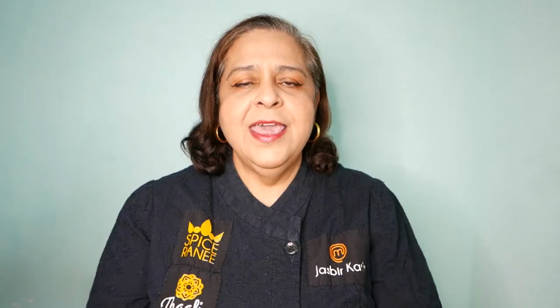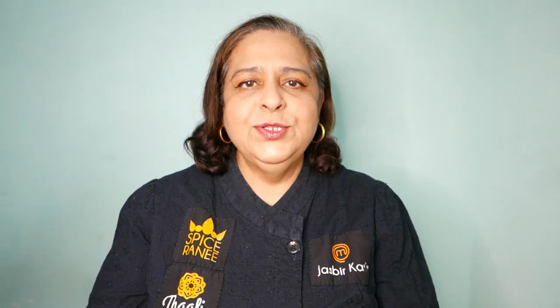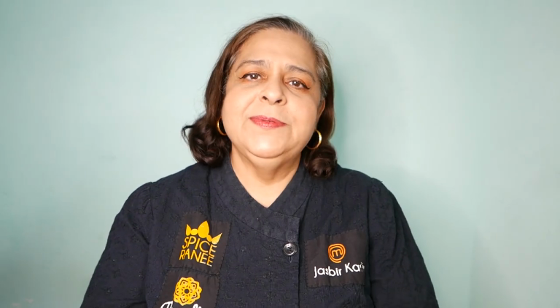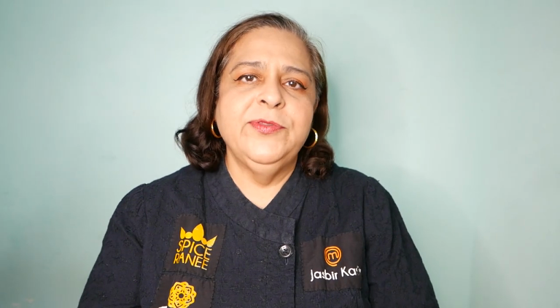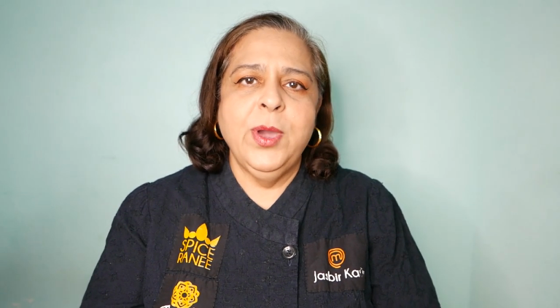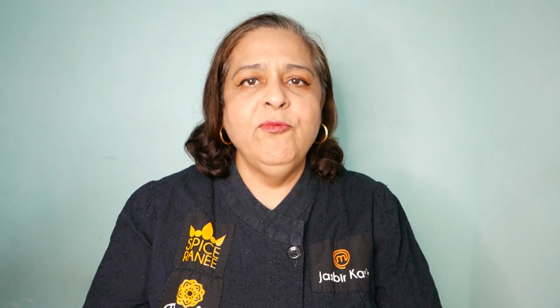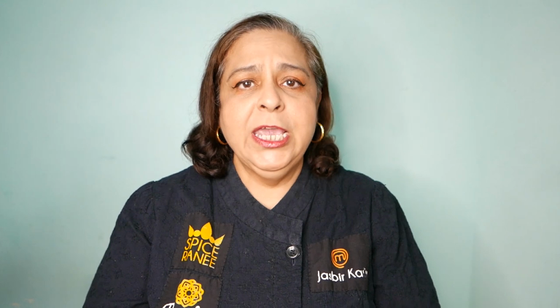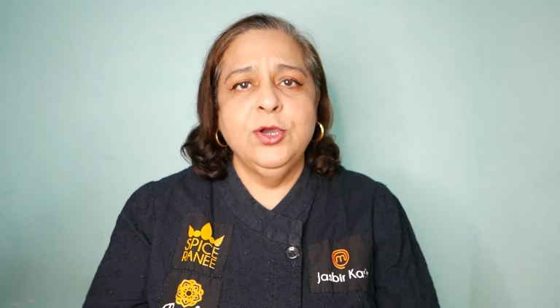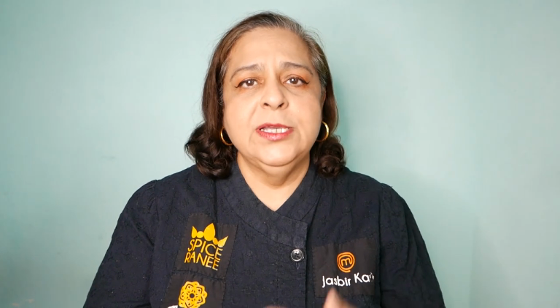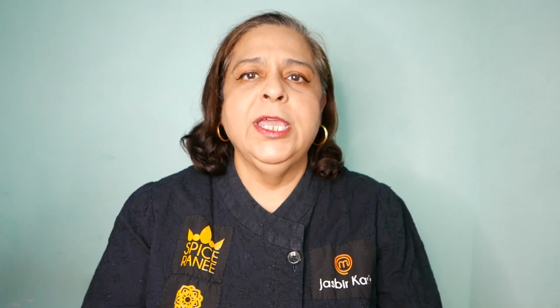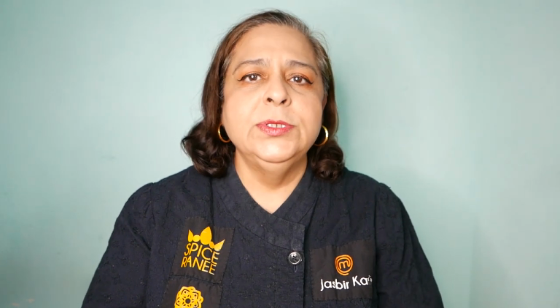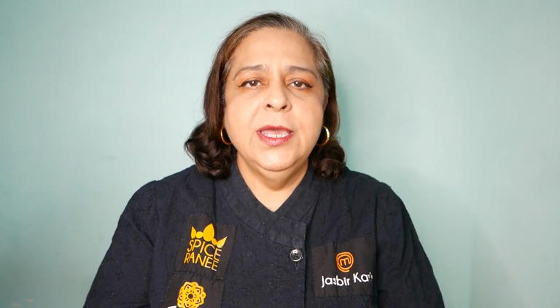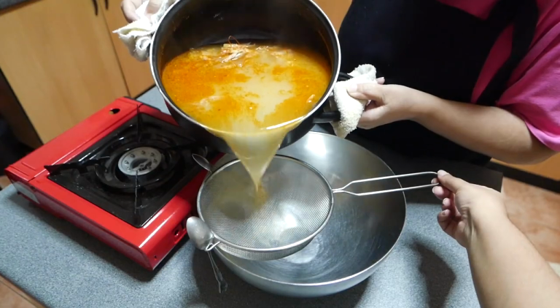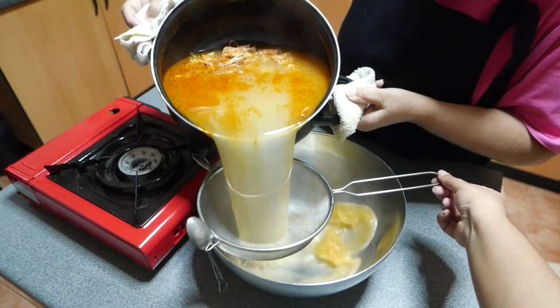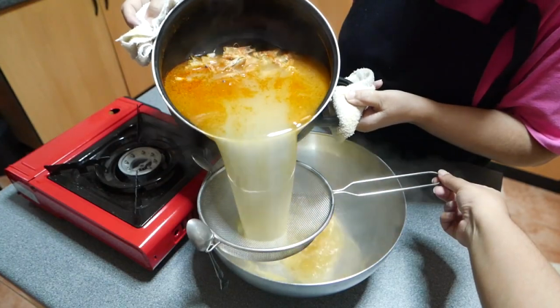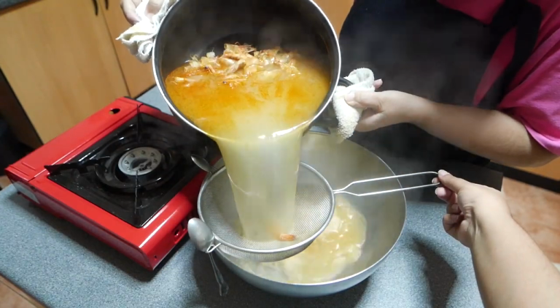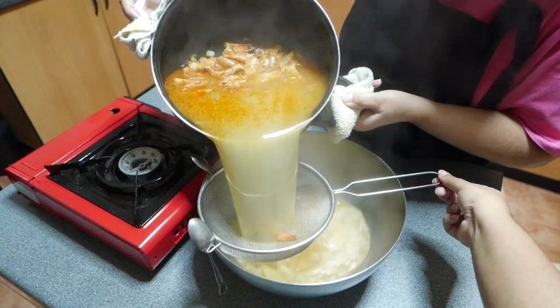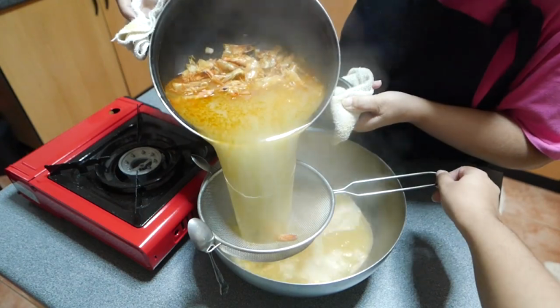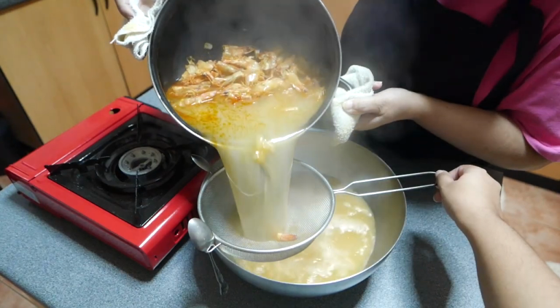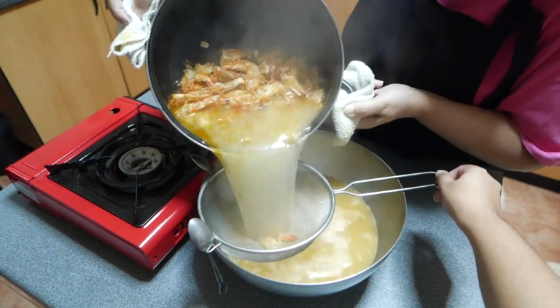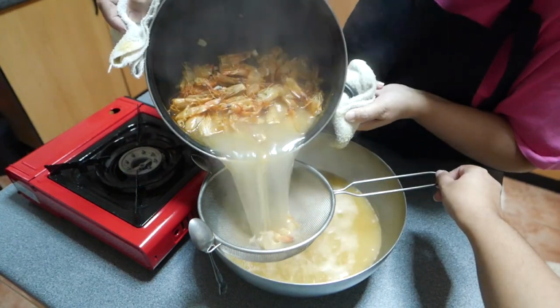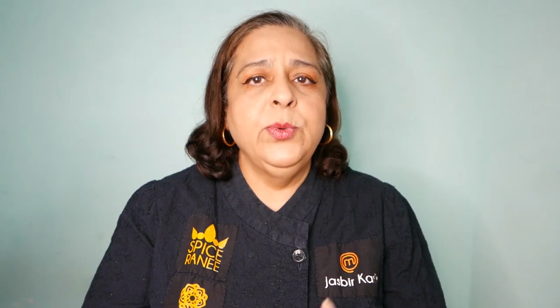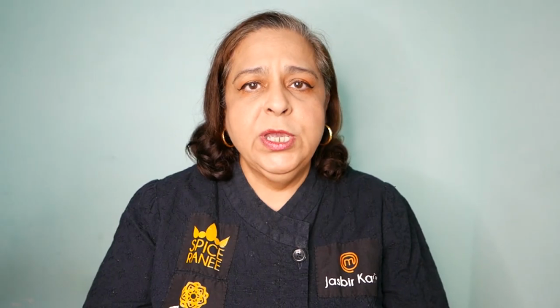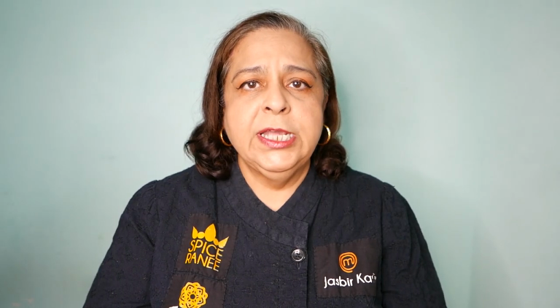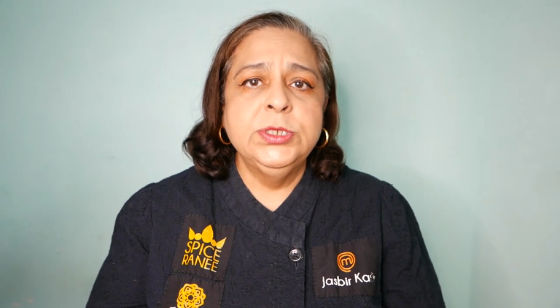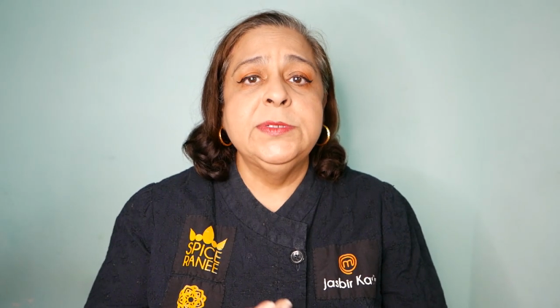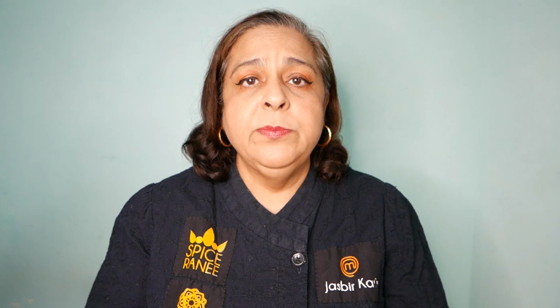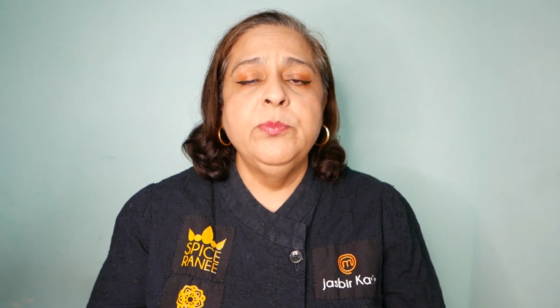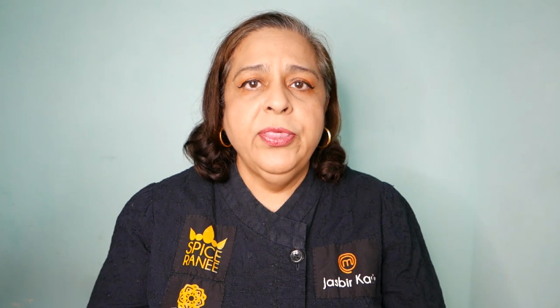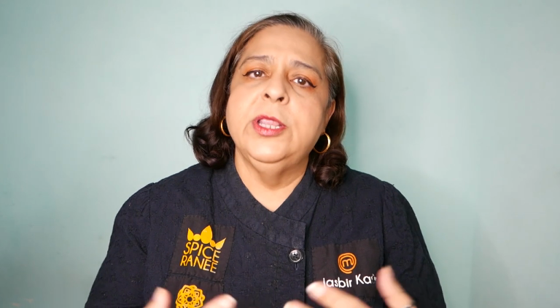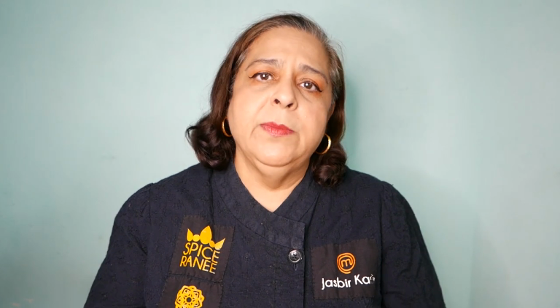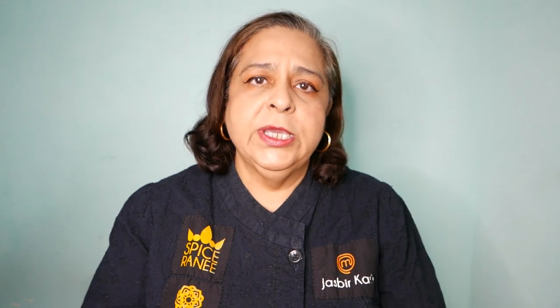There are two steps that you have to be aware of when making a good Singapore Hokkien noodle. The first step is to have a very good prawn broth. And secondly, we have to make sure that the noodles absorb that beautiful broth without becoming soggy.